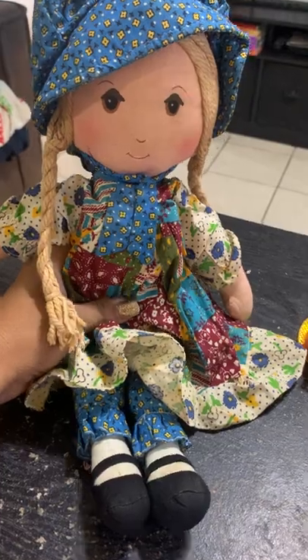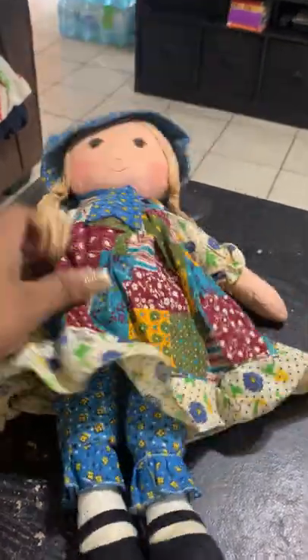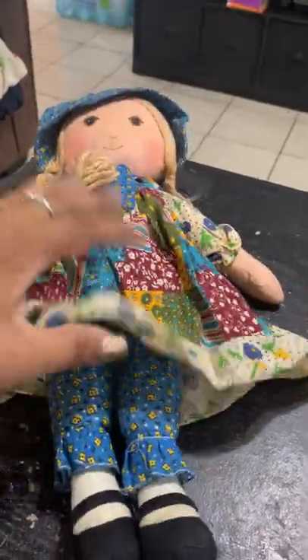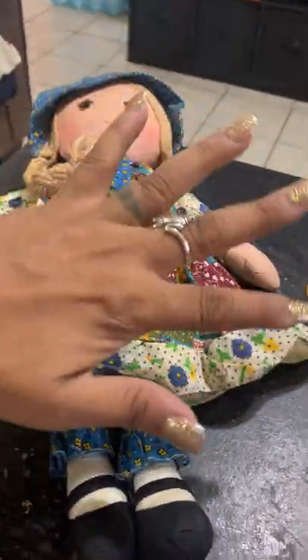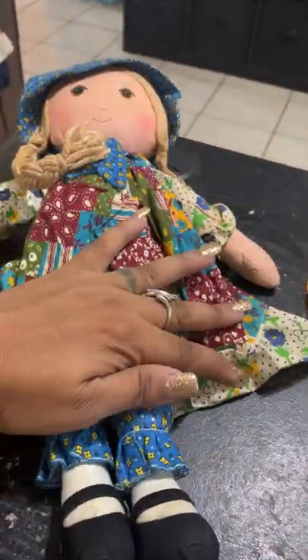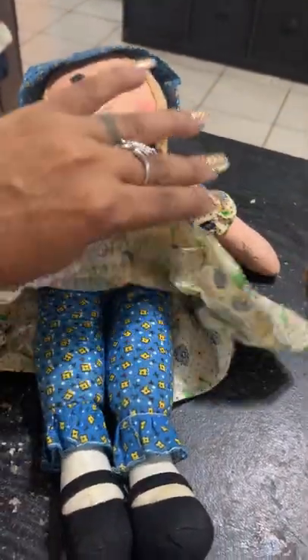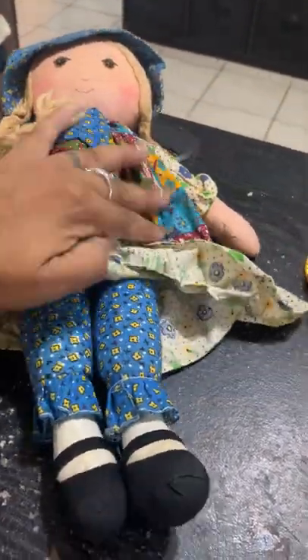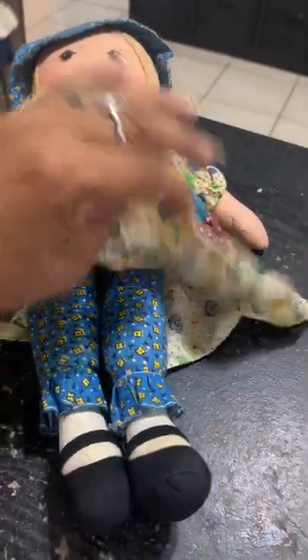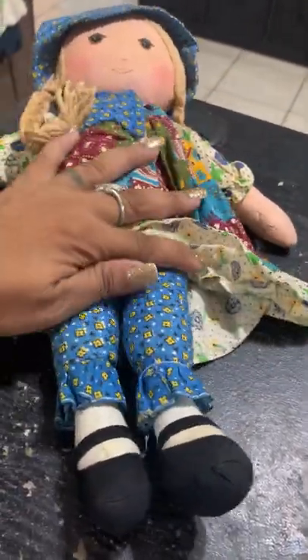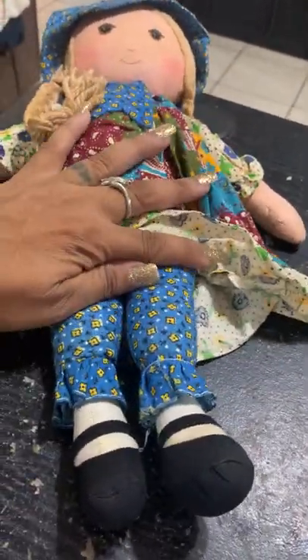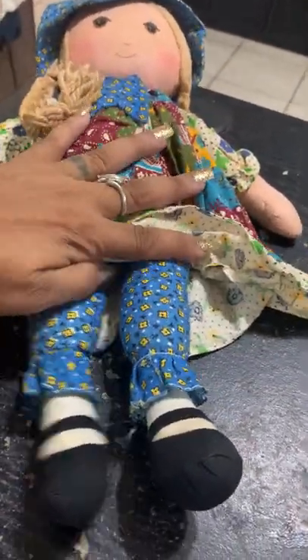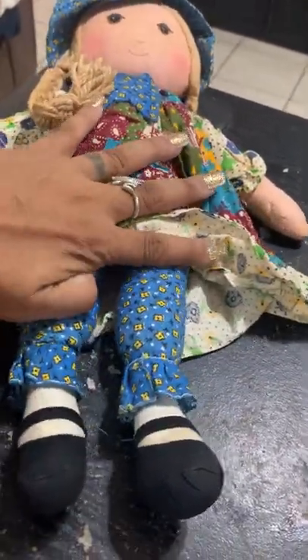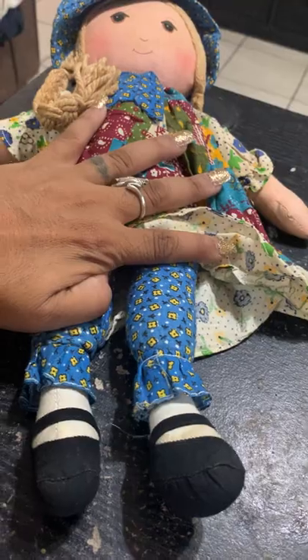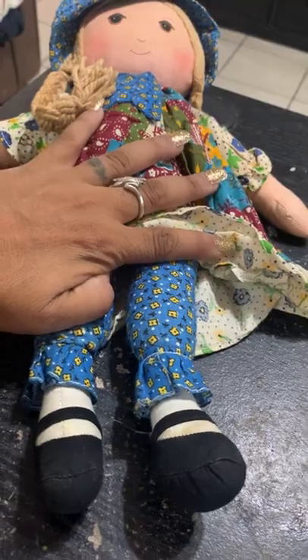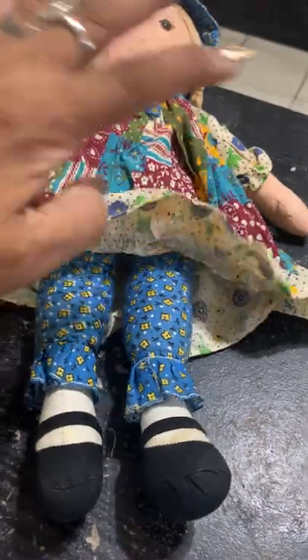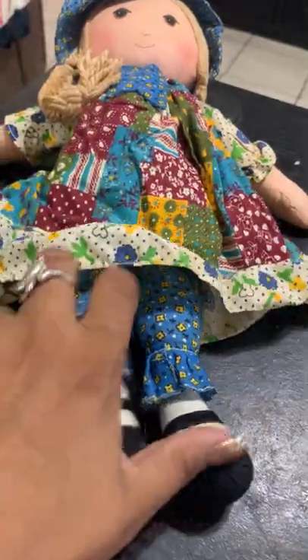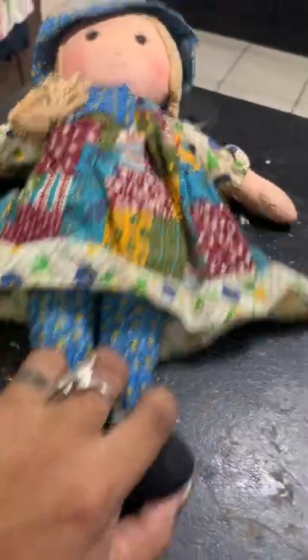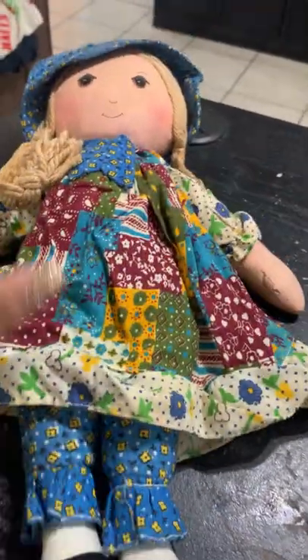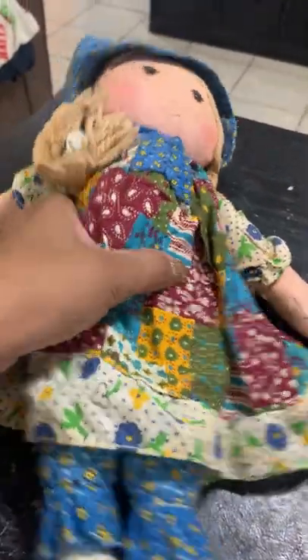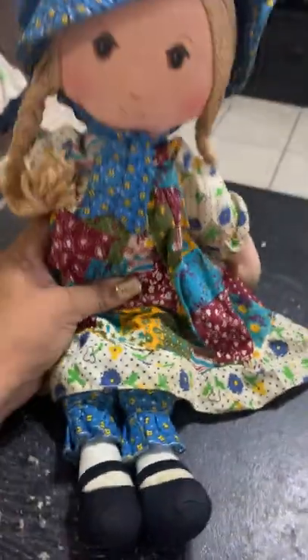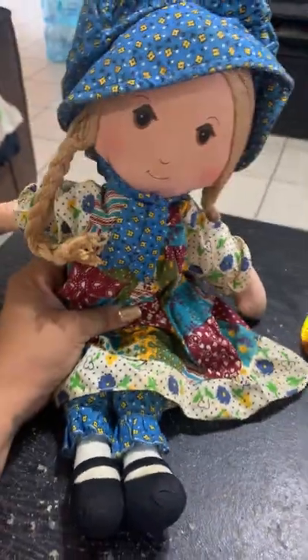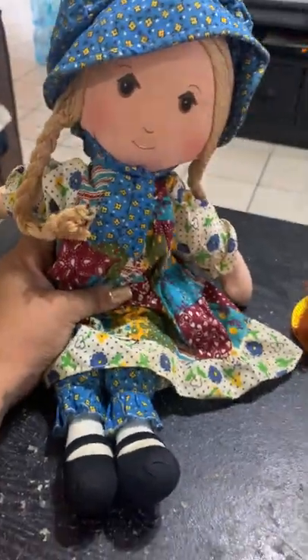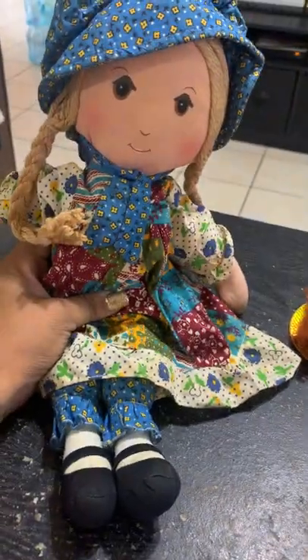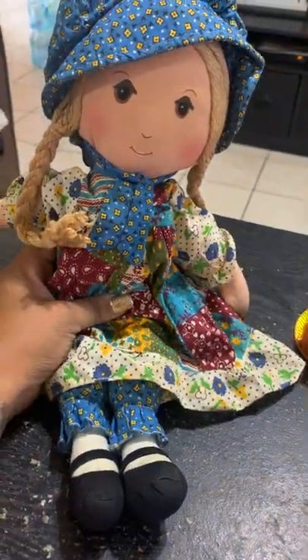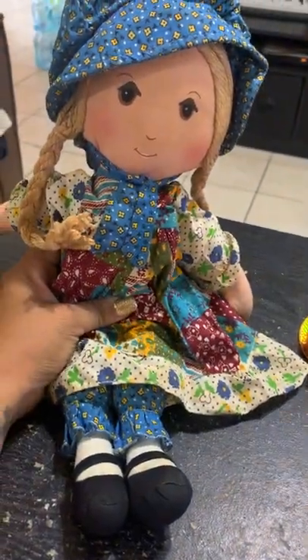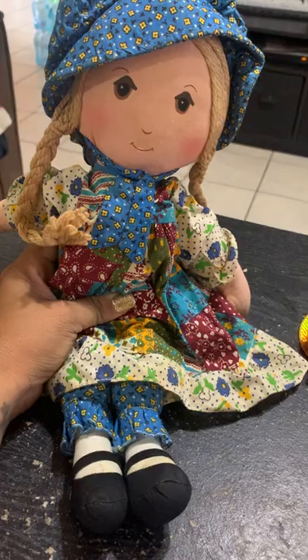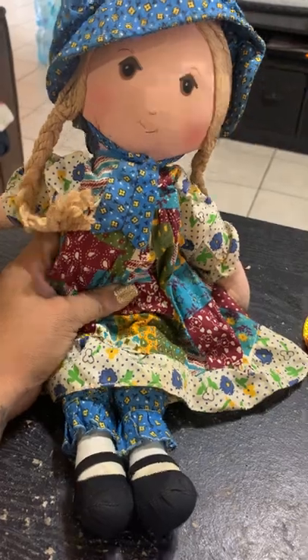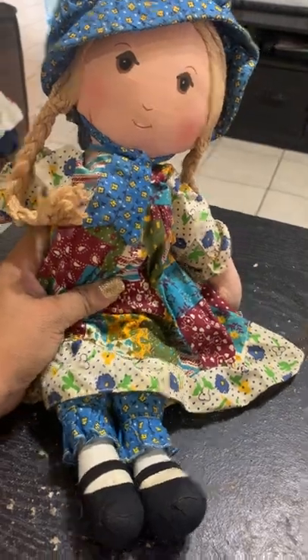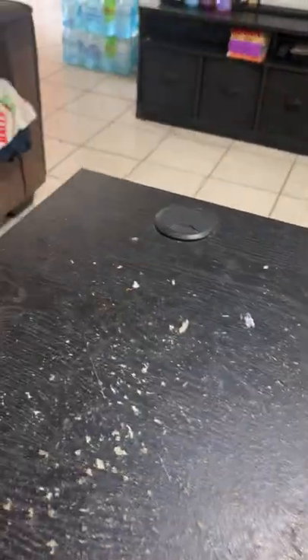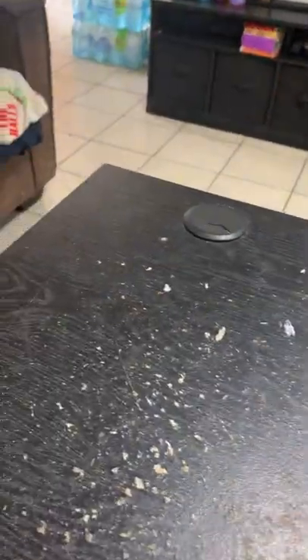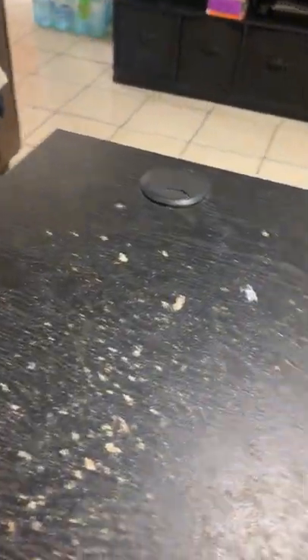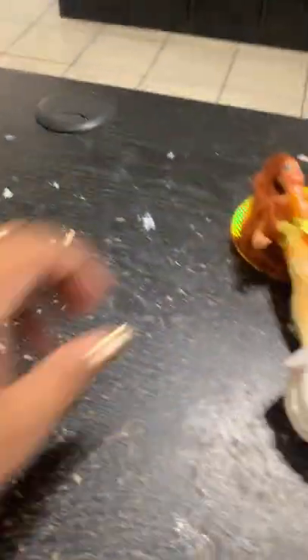As soon as I saw her — she was like in a pile of toys and all I could see was like the feet. And I was like, oh my god, those legs! And I pulled her out. I was like, I knew it. I just recognized the fabric right away. So yeah, I got her.